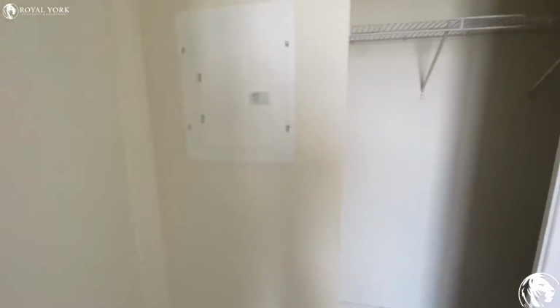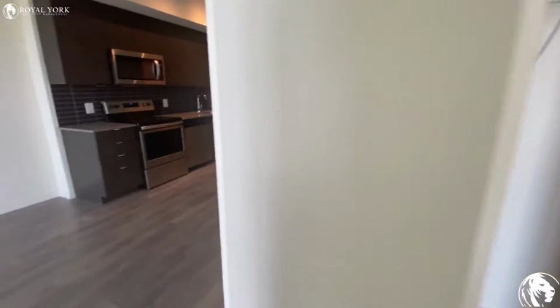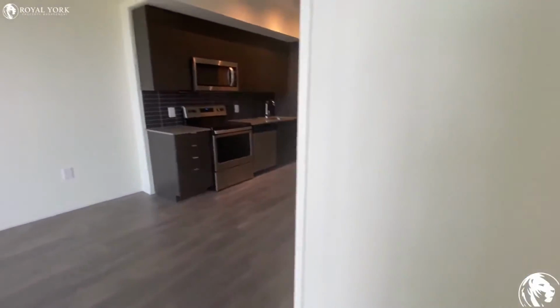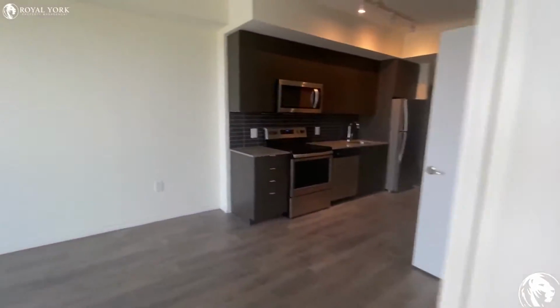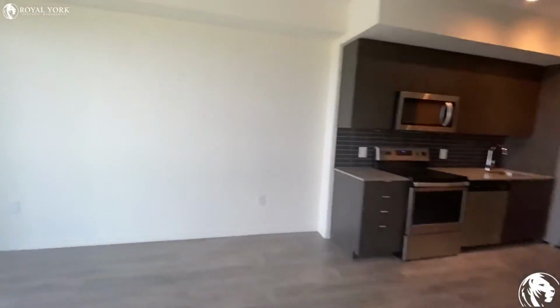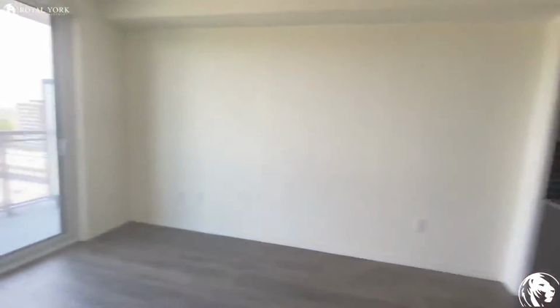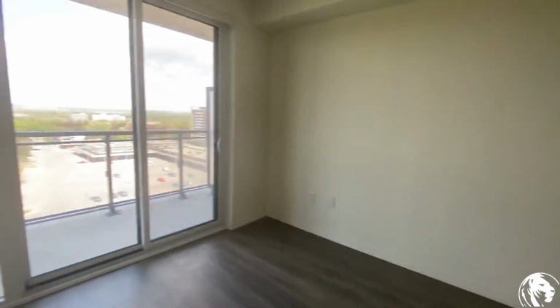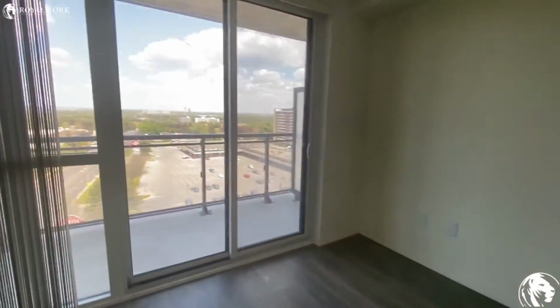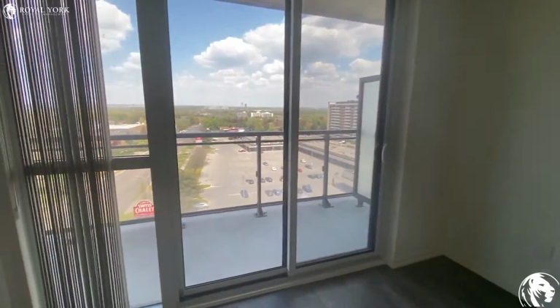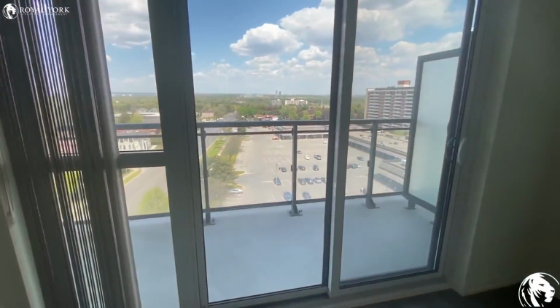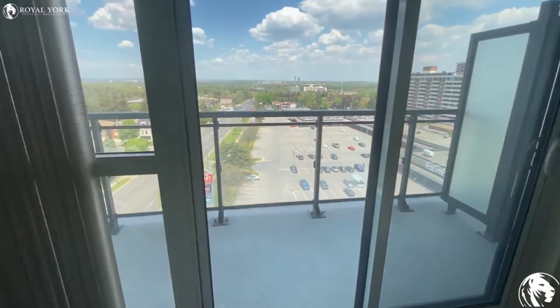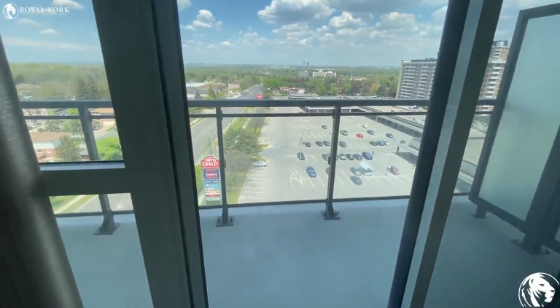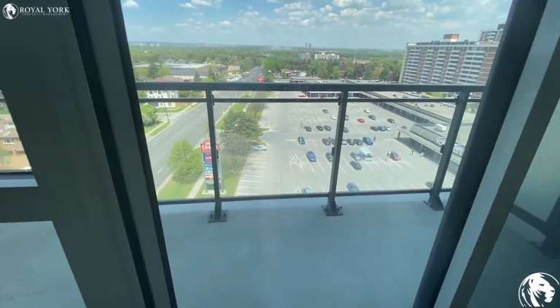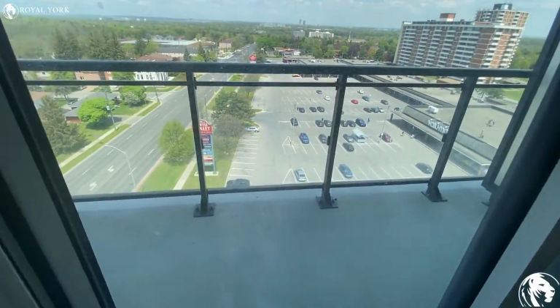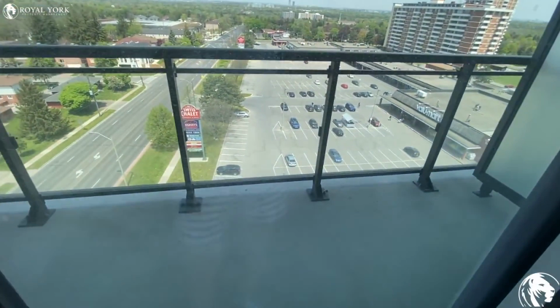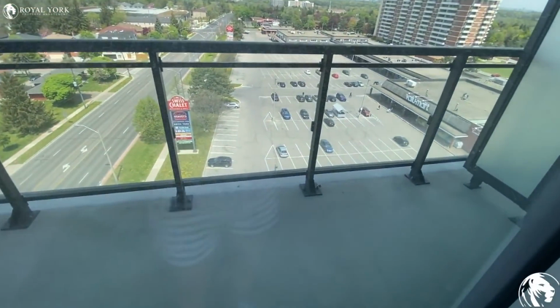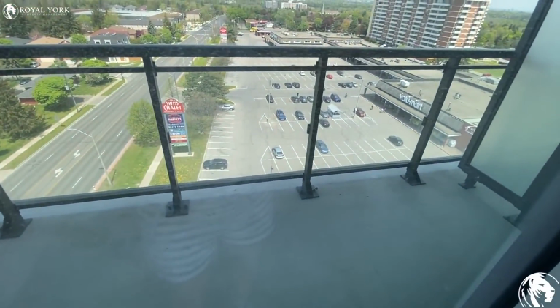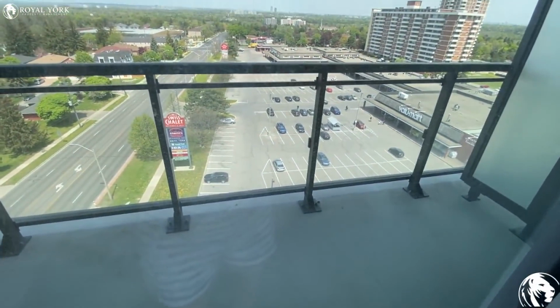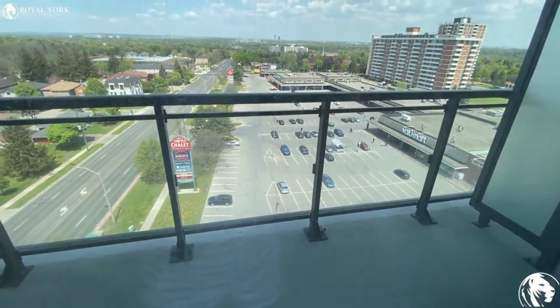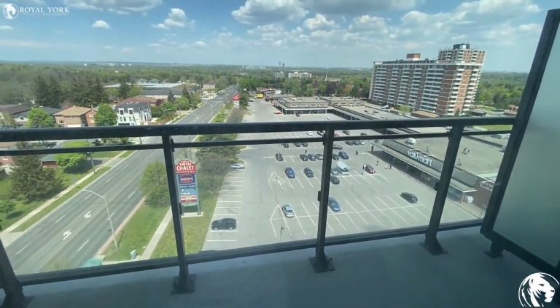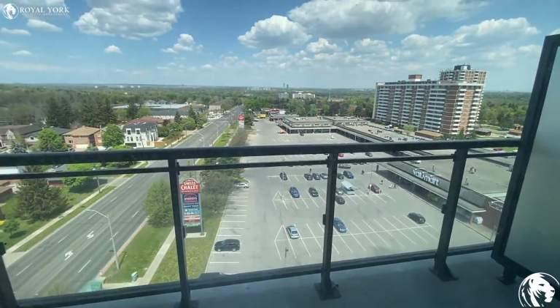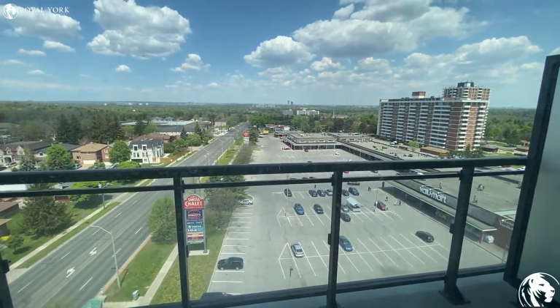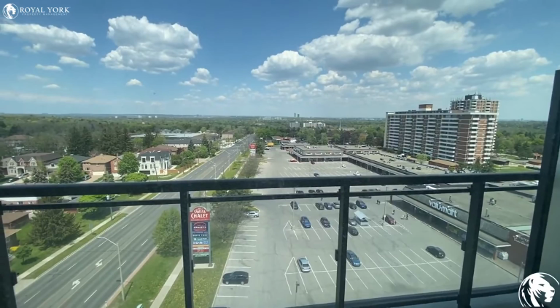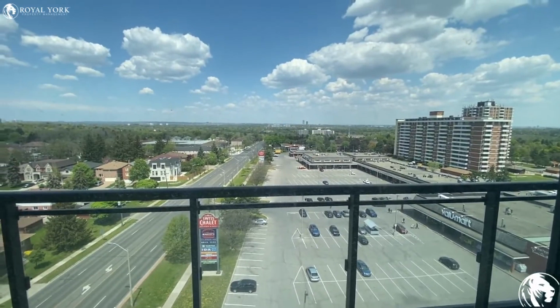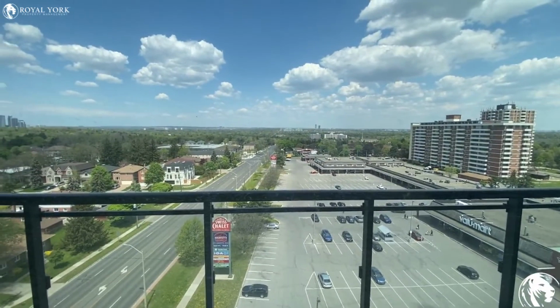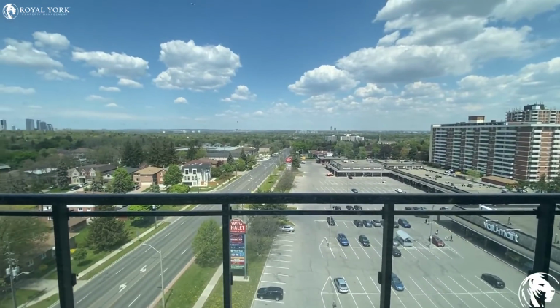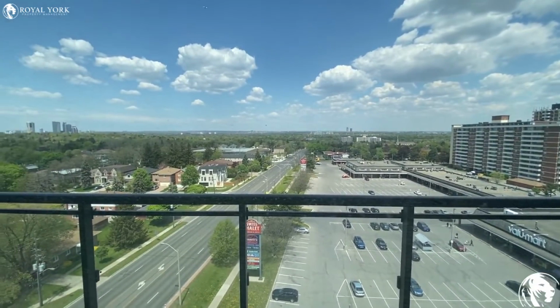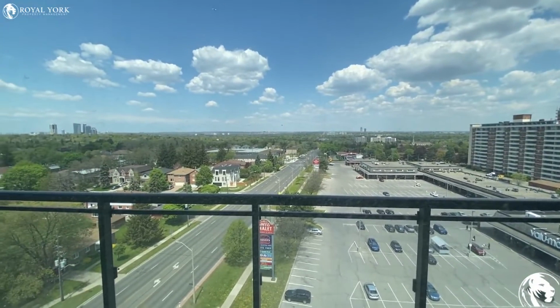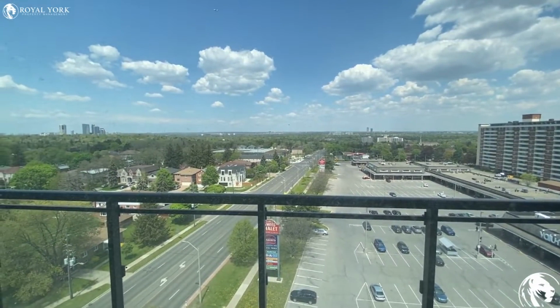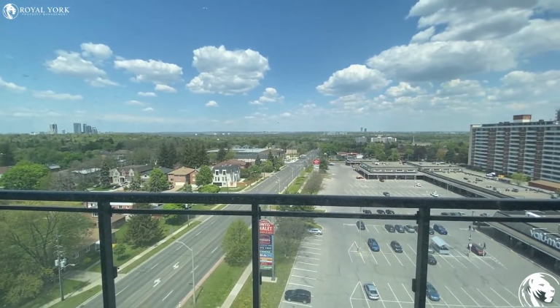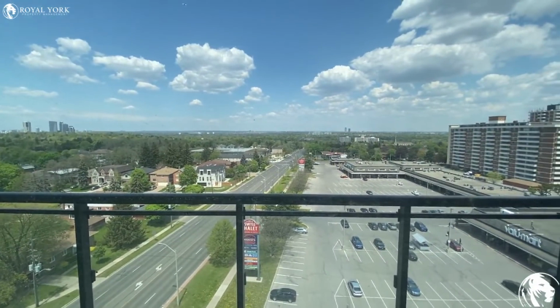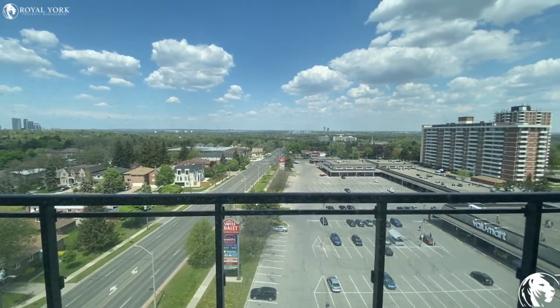I'm going to show you the balcony — a very good size balcony with a gorgeous view of the city and Bayview.